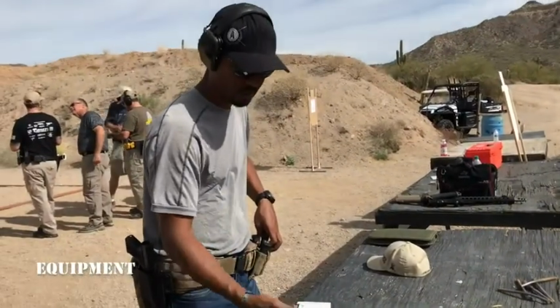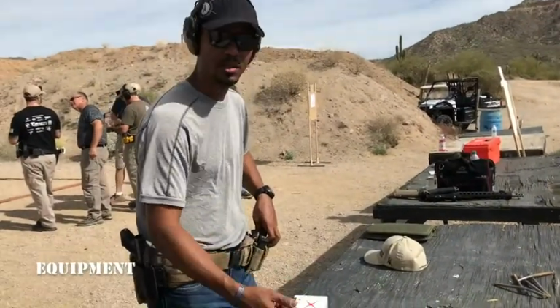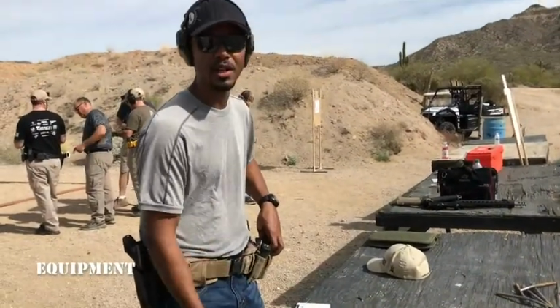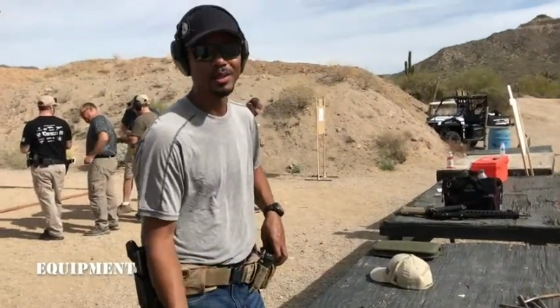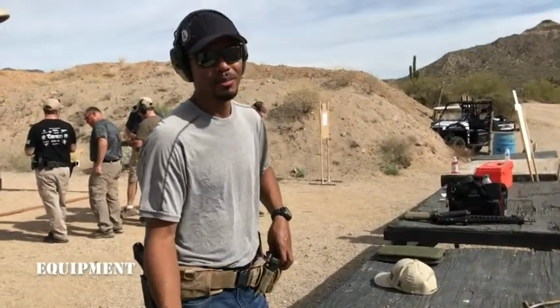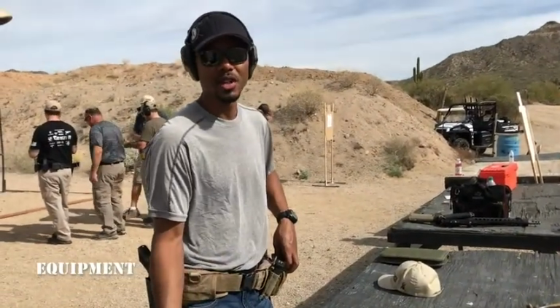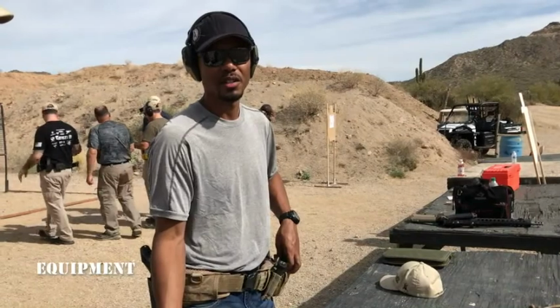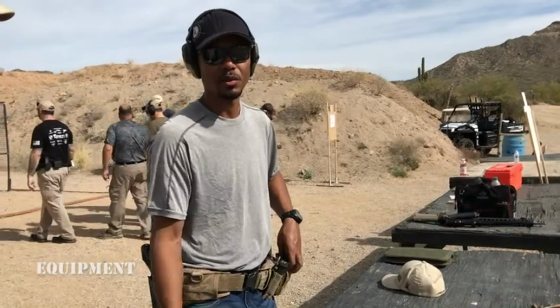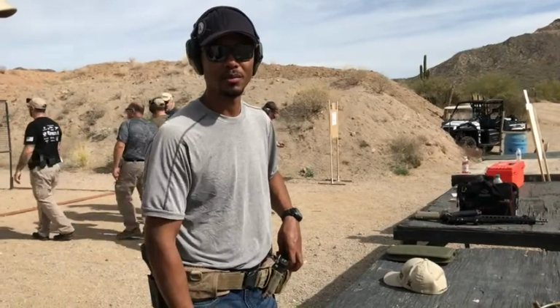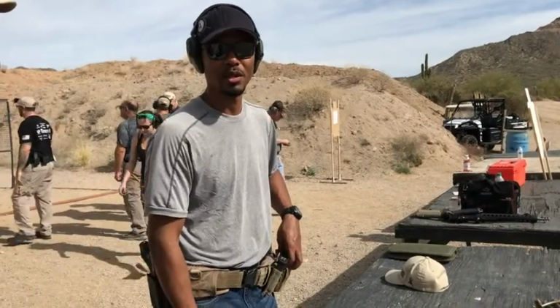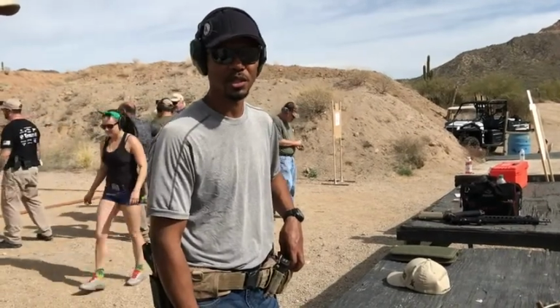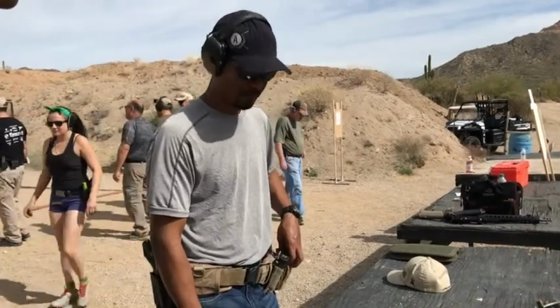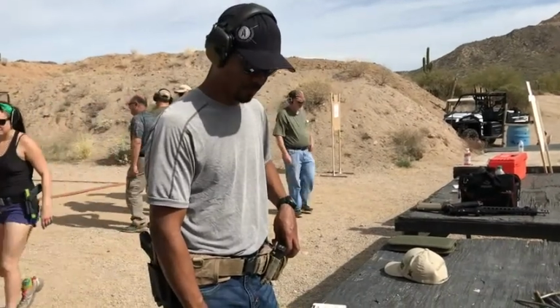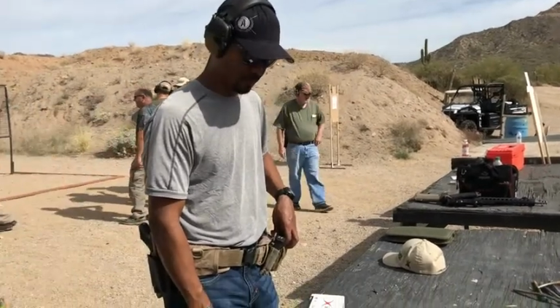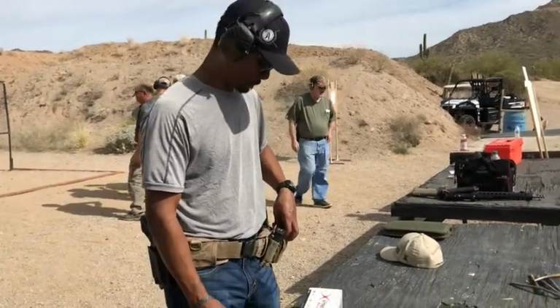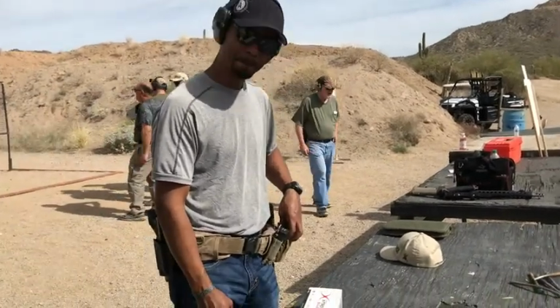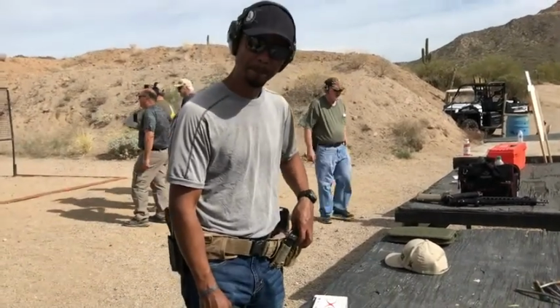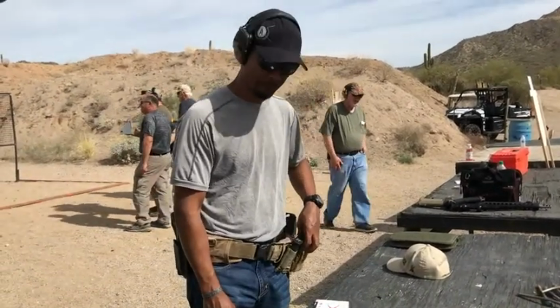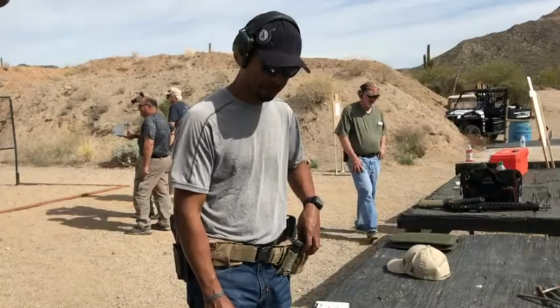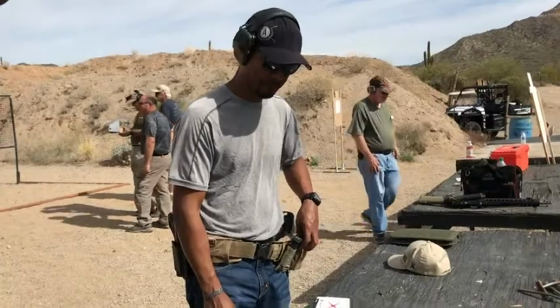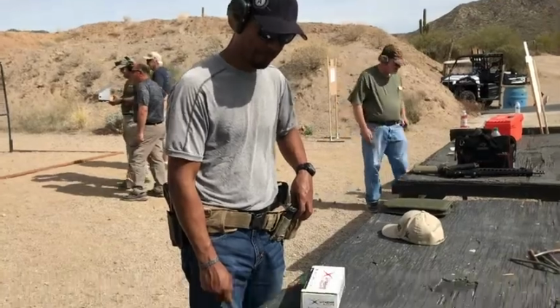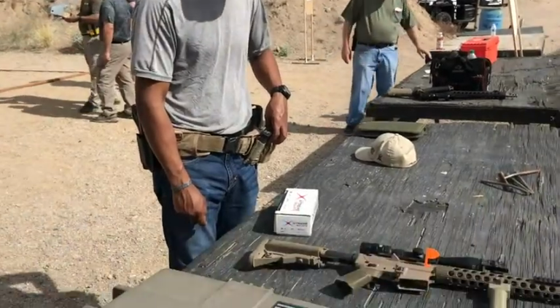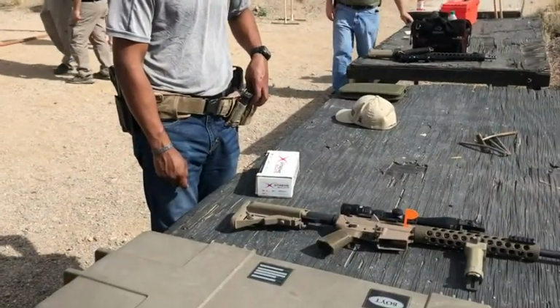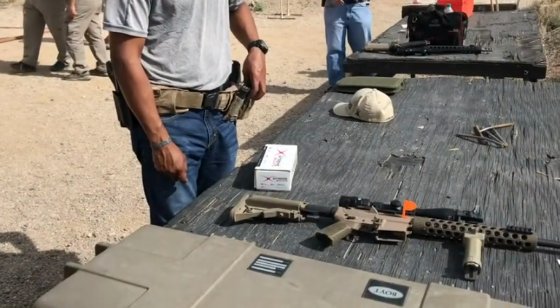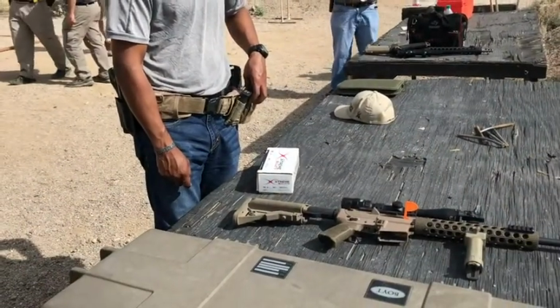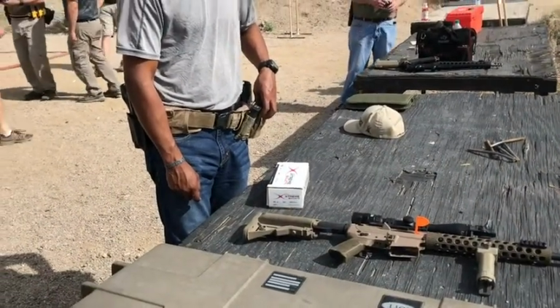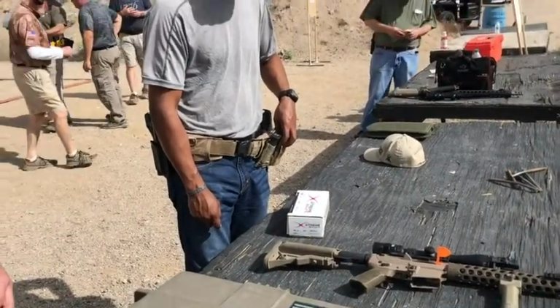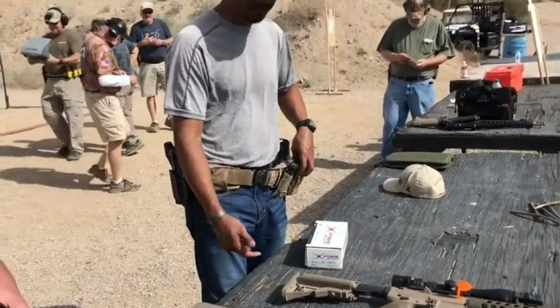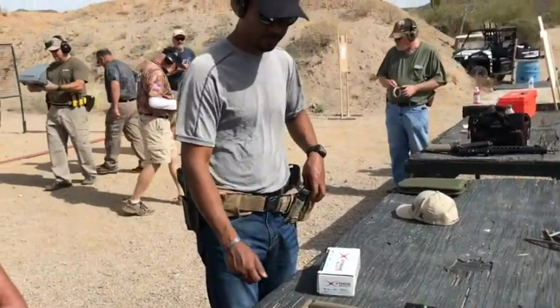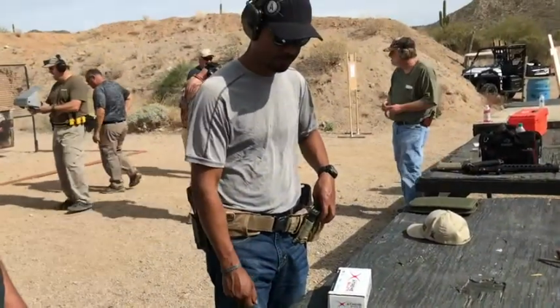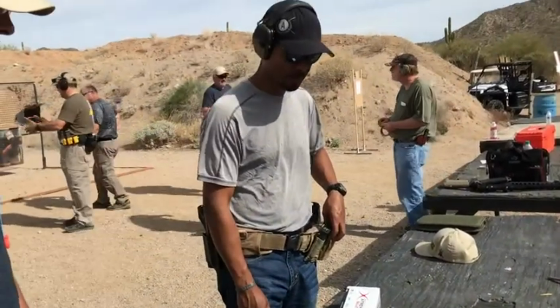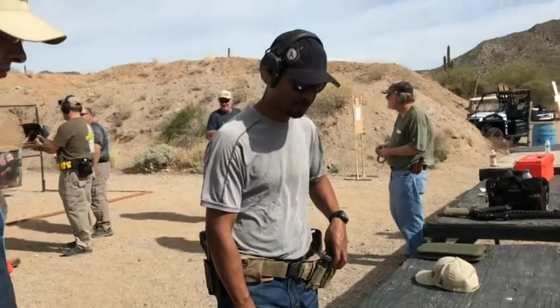The cheek weld — I find most stocks I can get a good cheek weld. When I tried that one, the cheek weld is what I liked best about it. So I figured maybe that was it — you got it for utility purposes. Comfortable. Cool.